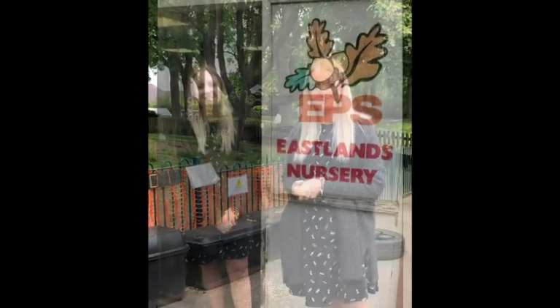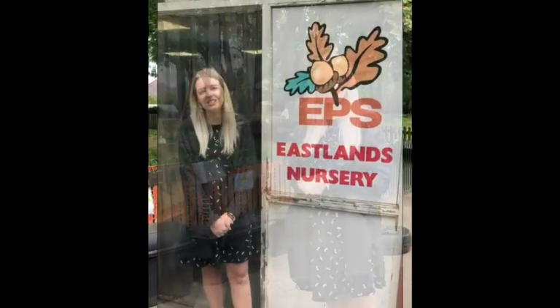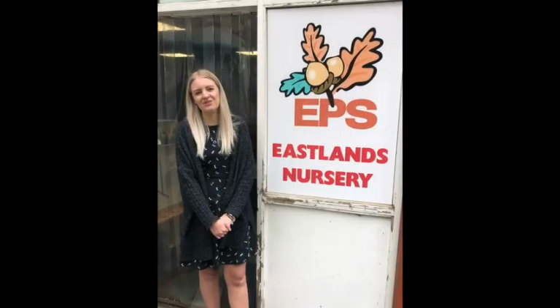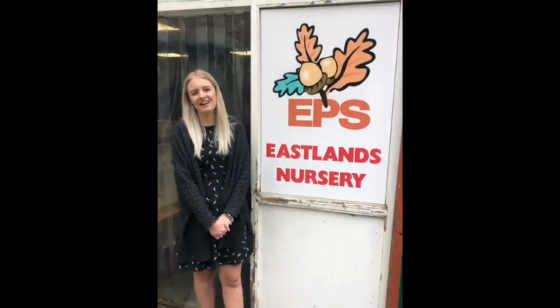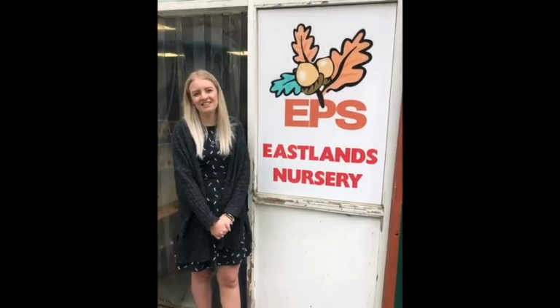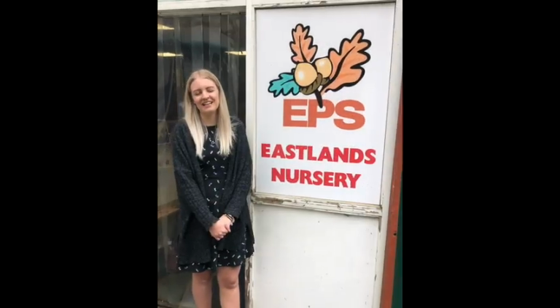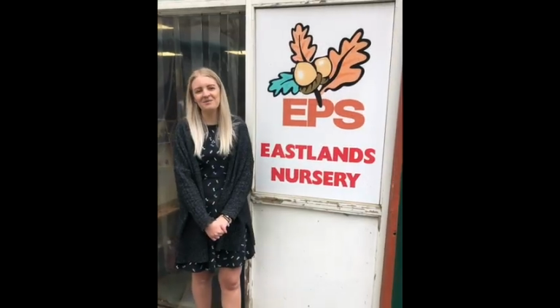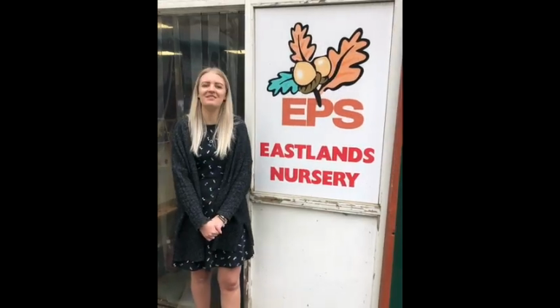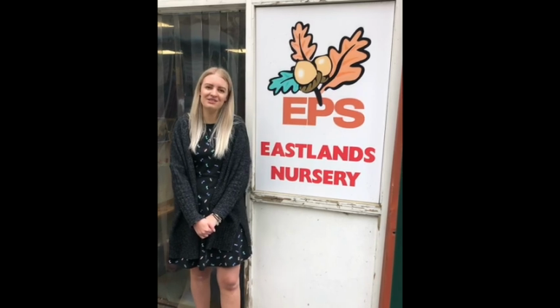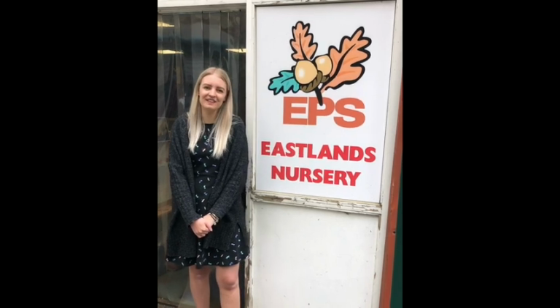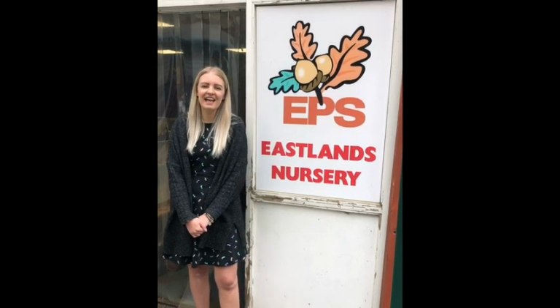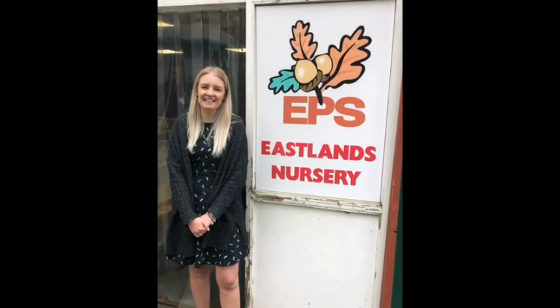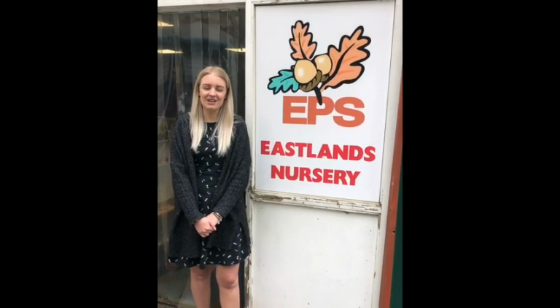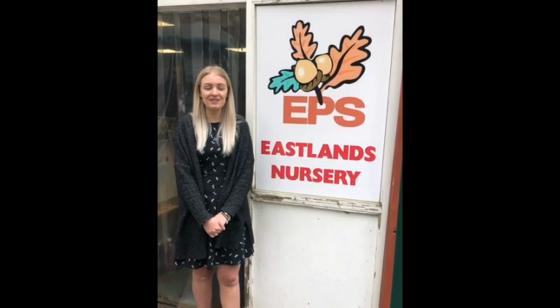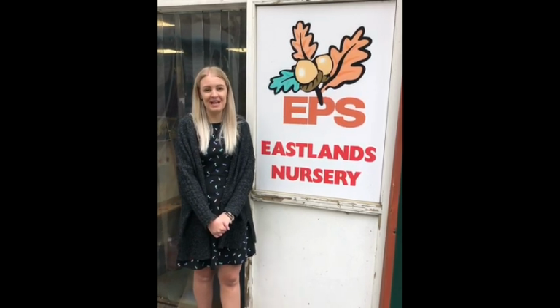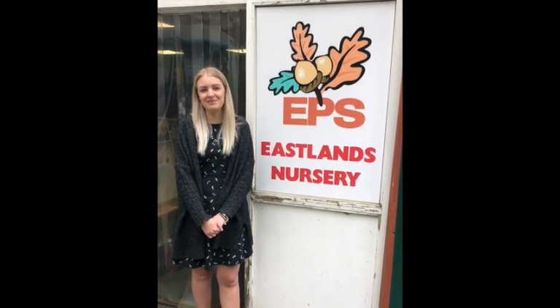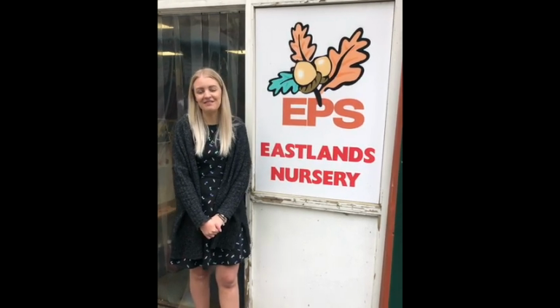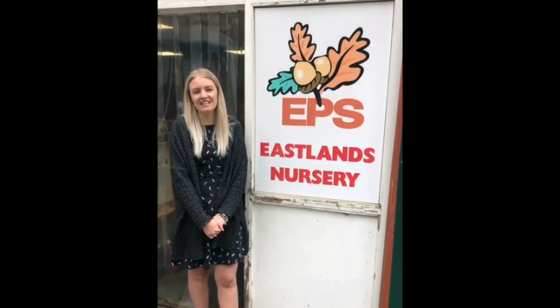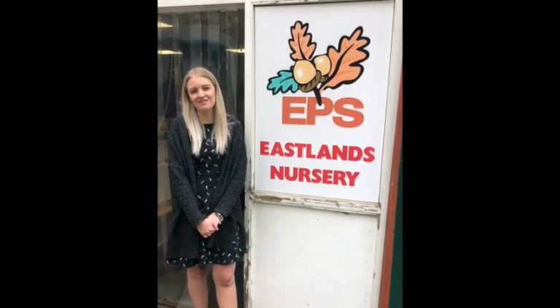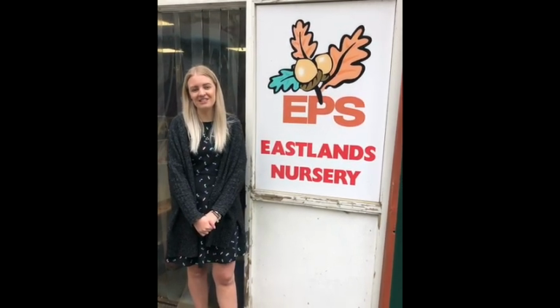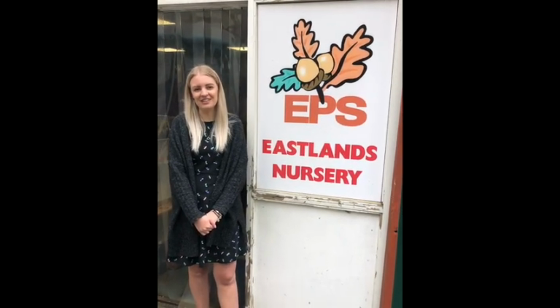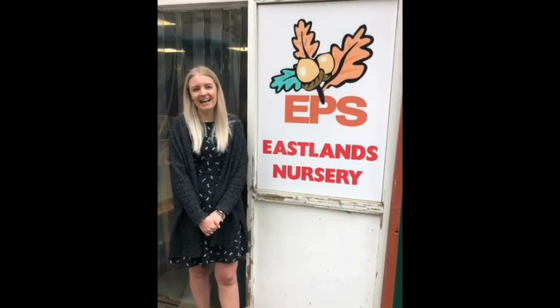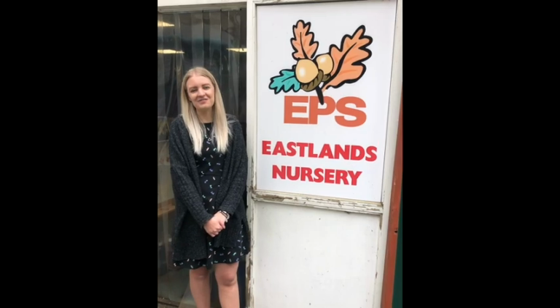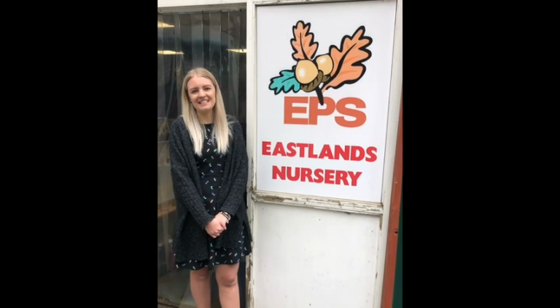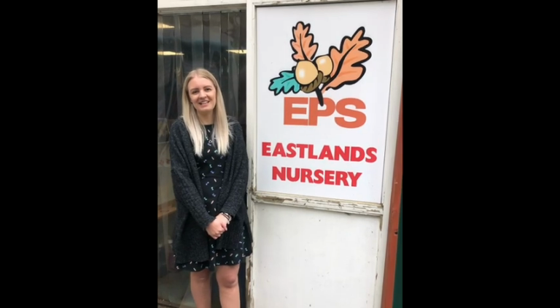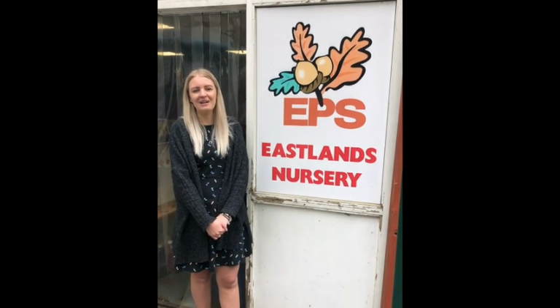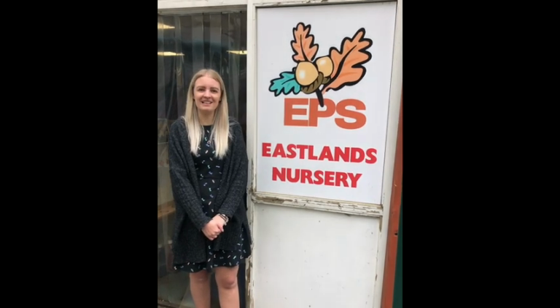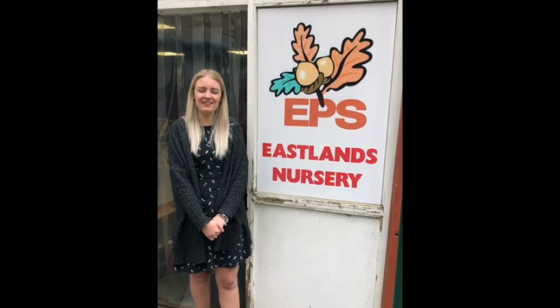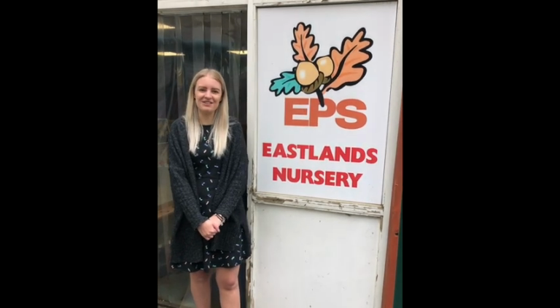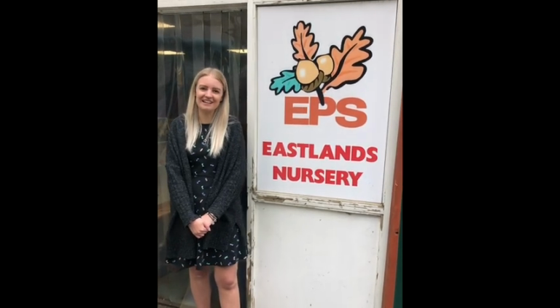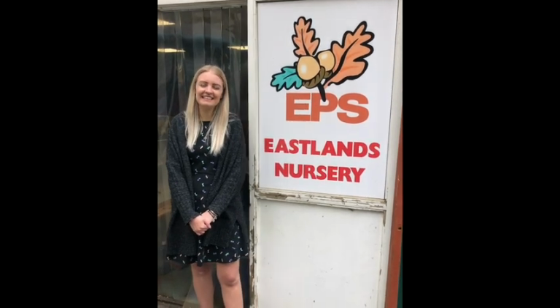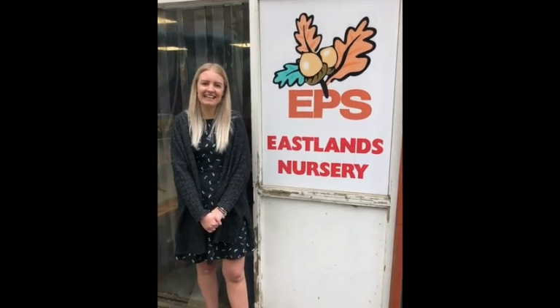Thank you for watching the tour of our nursery. I hope you found it useful and hopefully you'll be able to come and see it for yourselves very soon. I look forward to seeing you and playing with you in the future. Thank you!